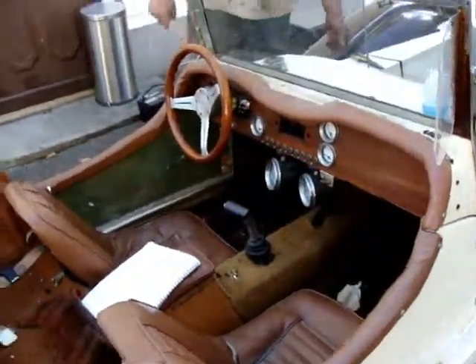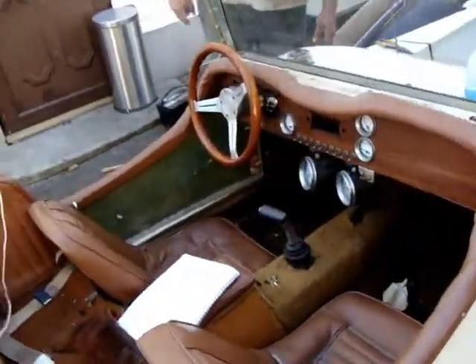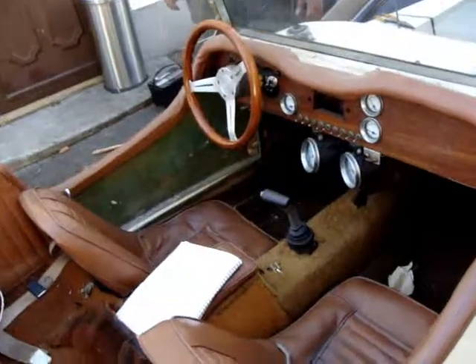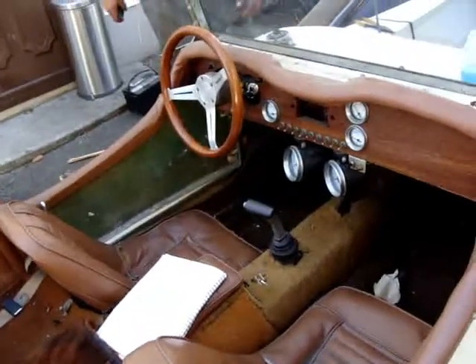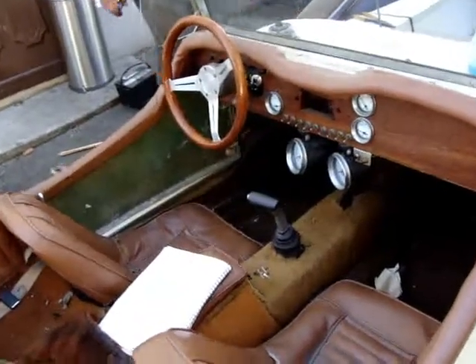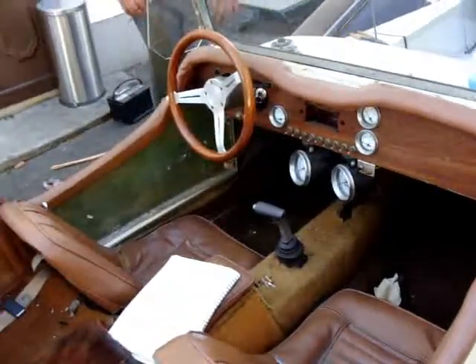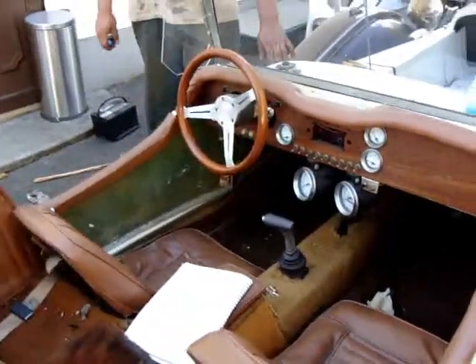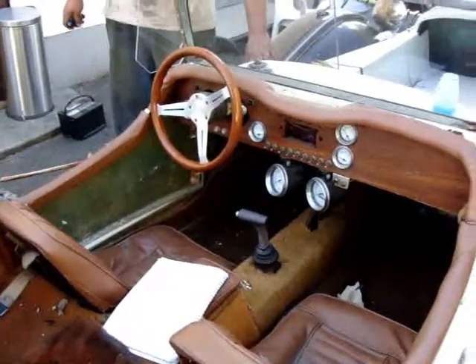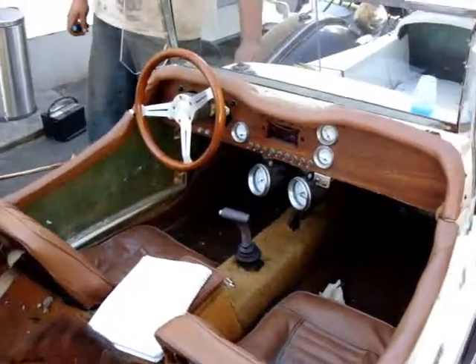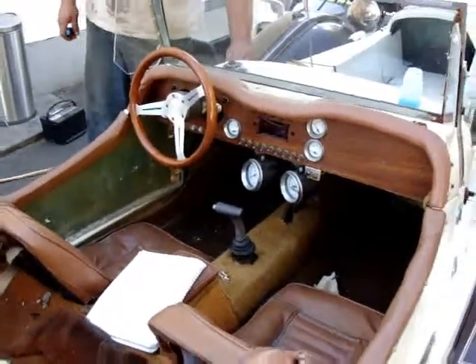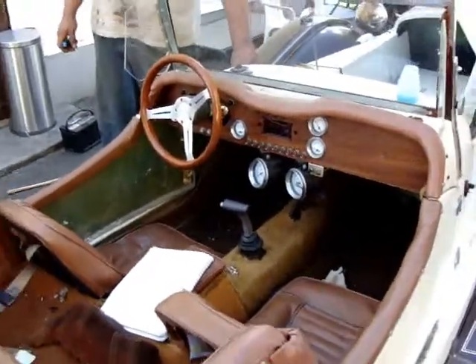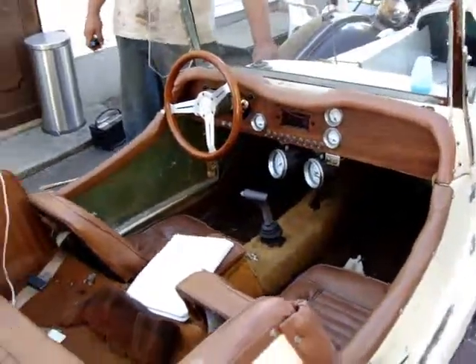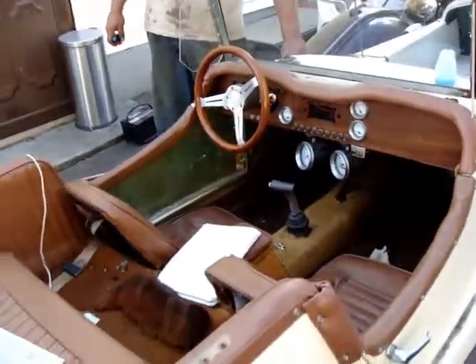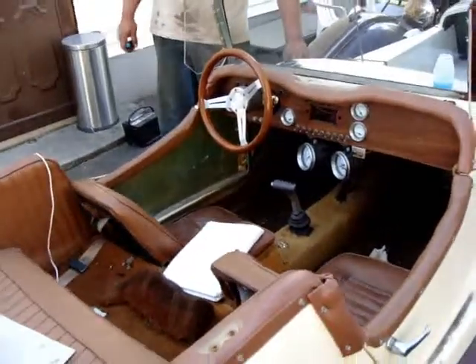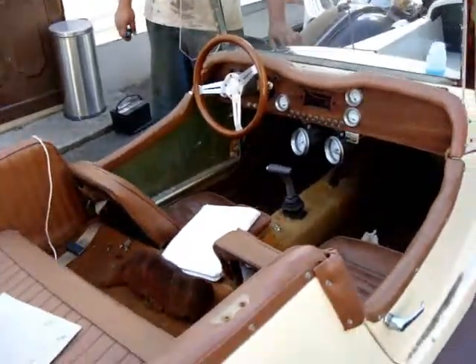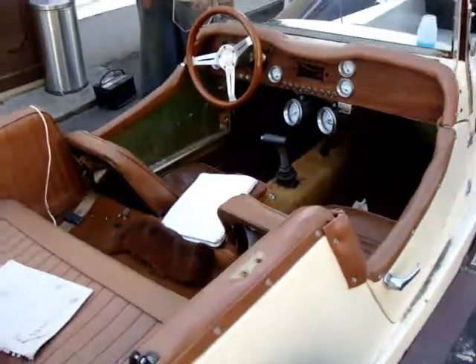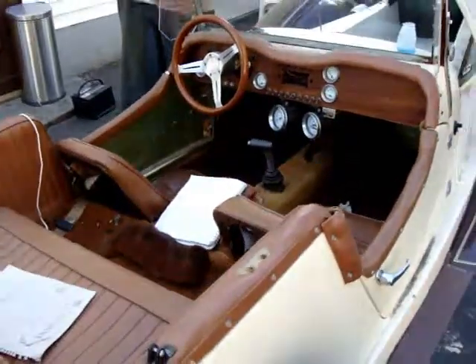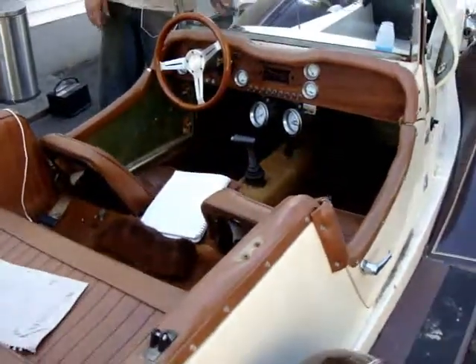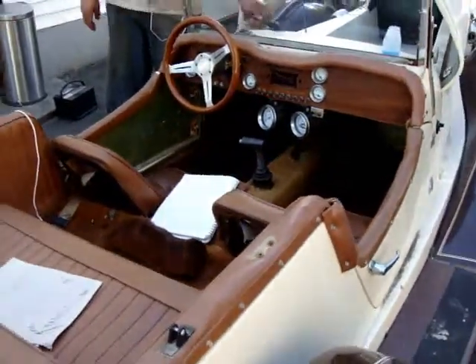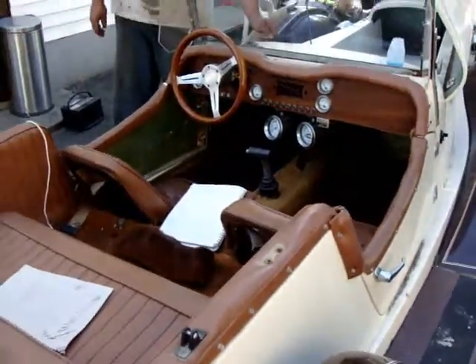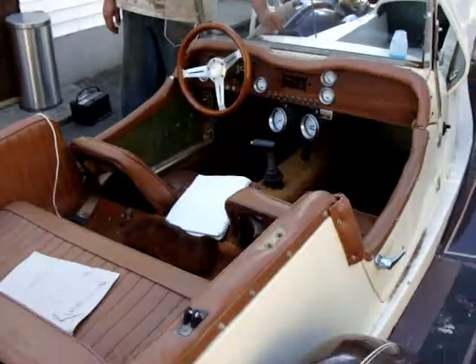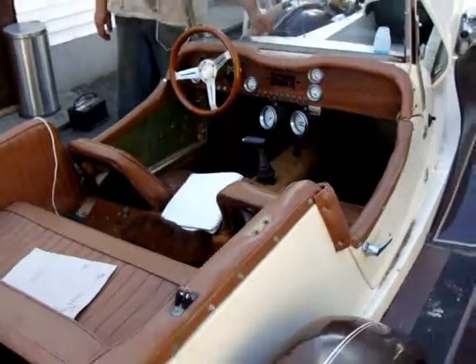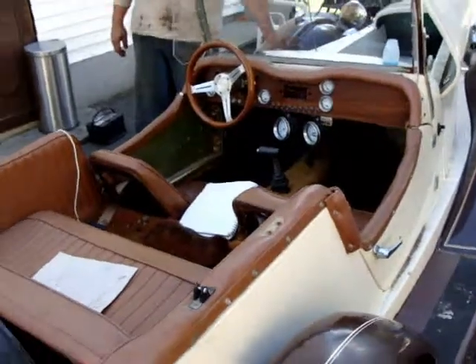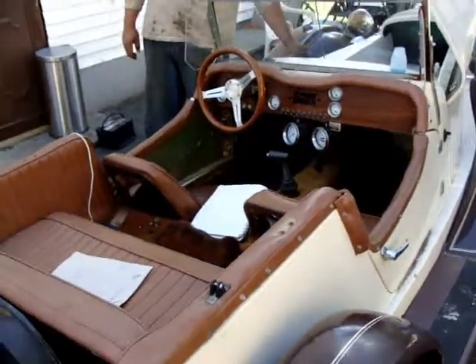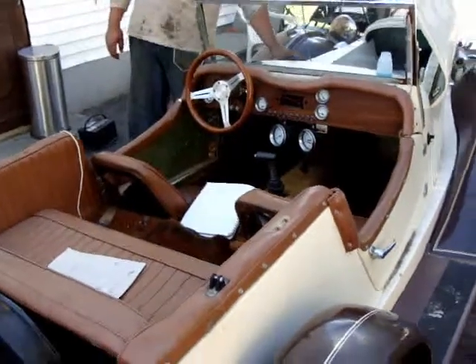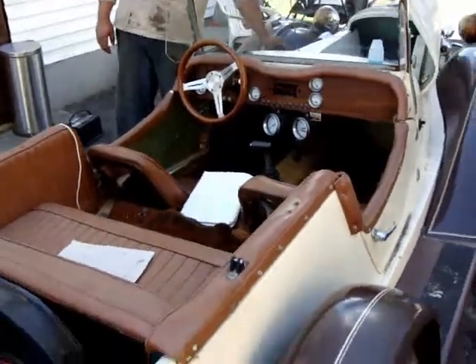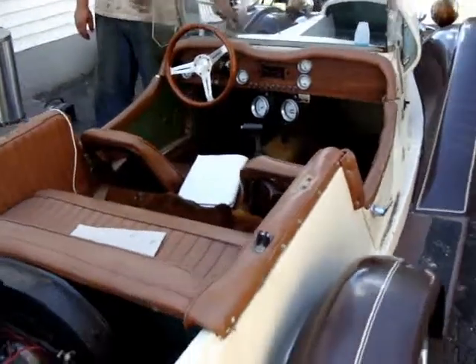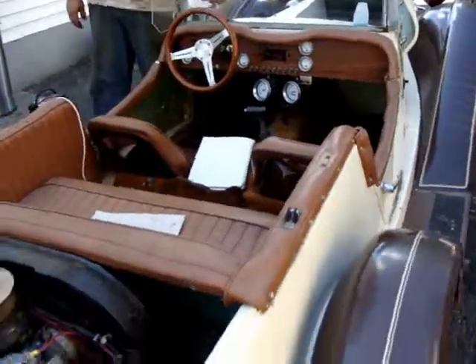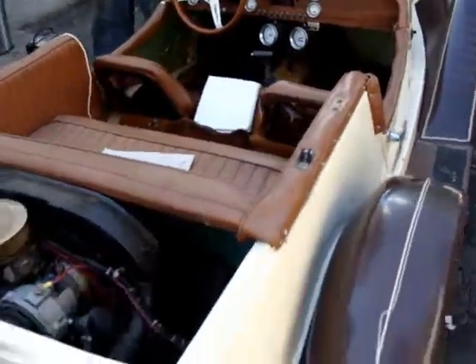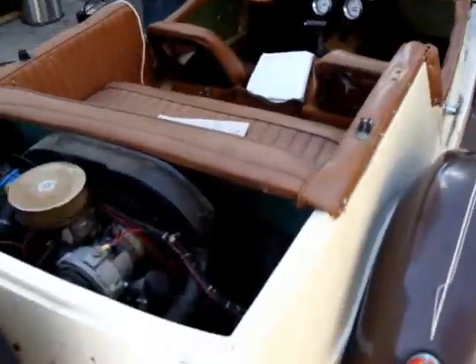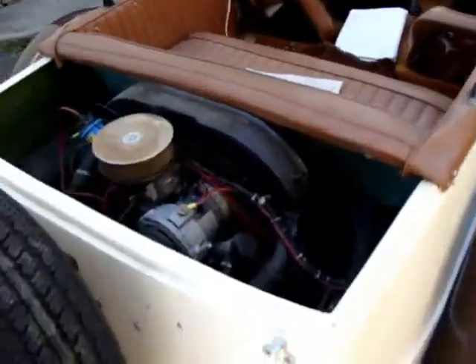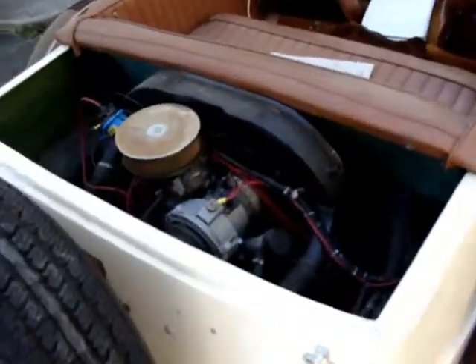It was really cheap how we got it. We didn't think it was actually going to be like that — we thought probably maybe $1,000 to $2,000, but we got it really cheap.